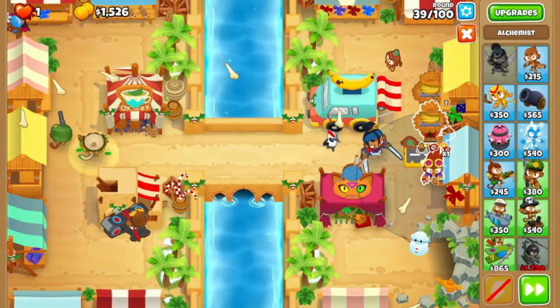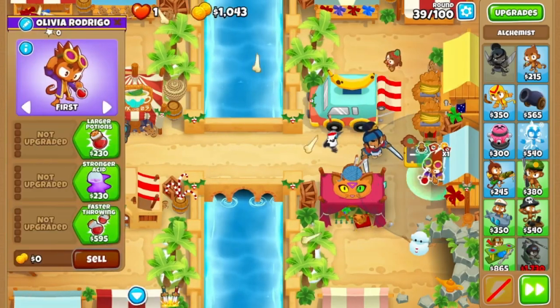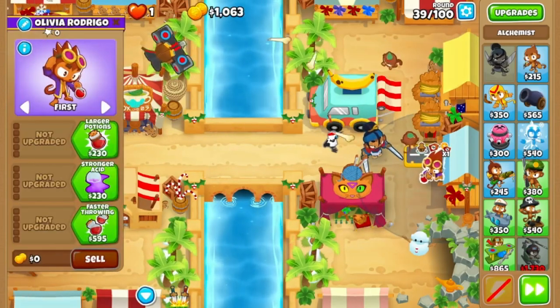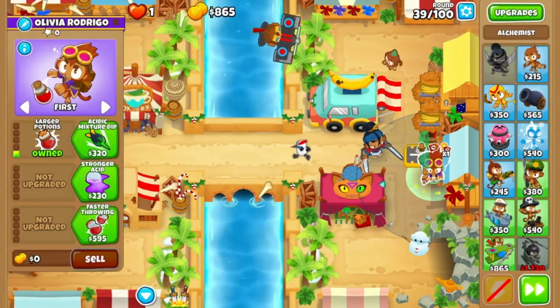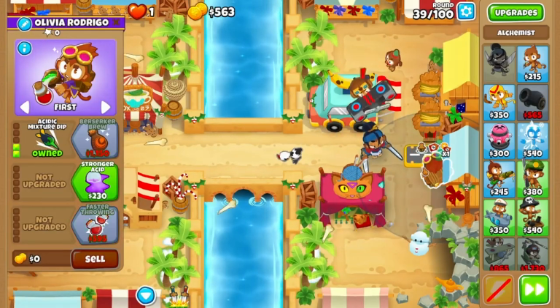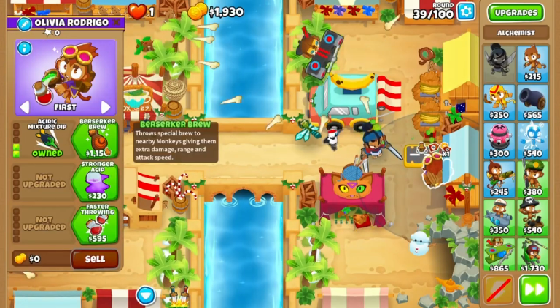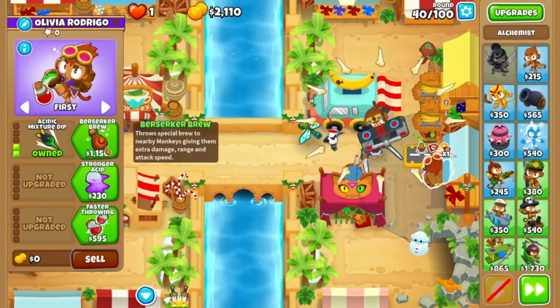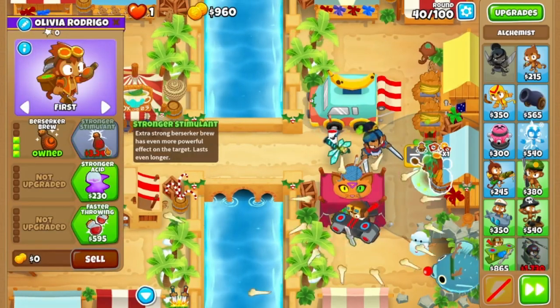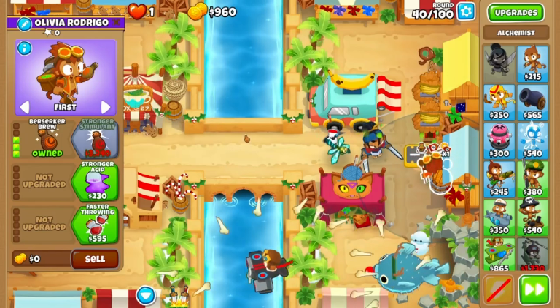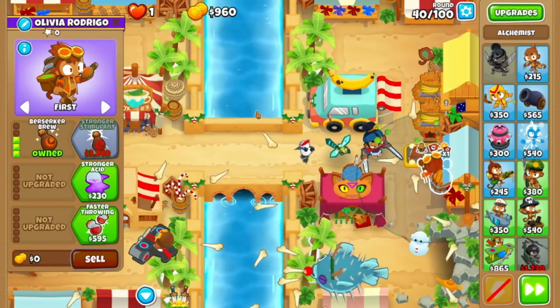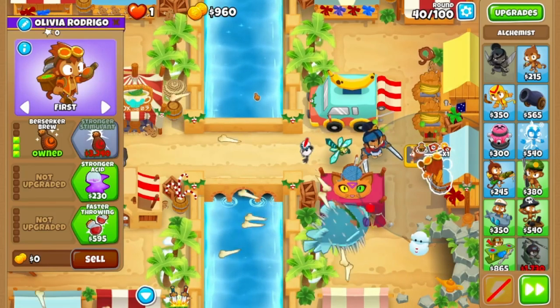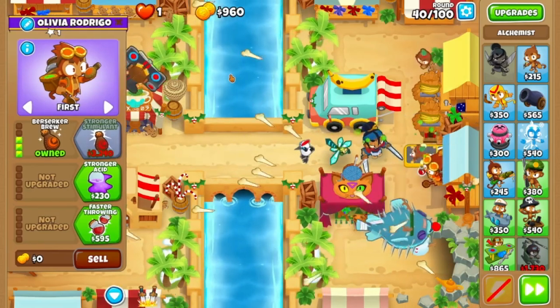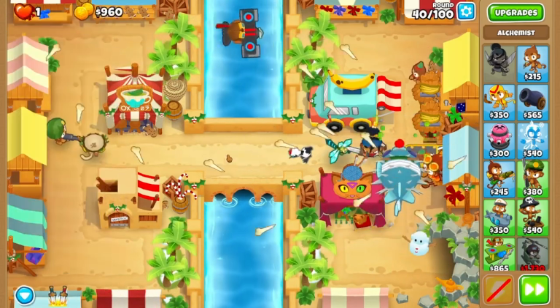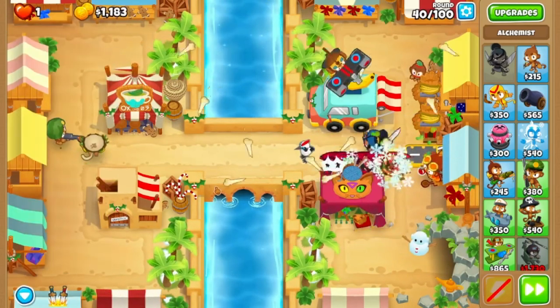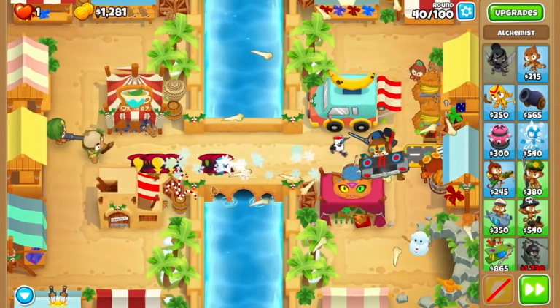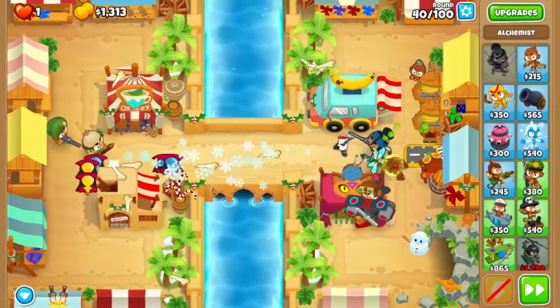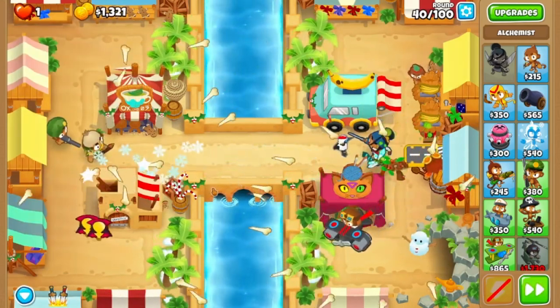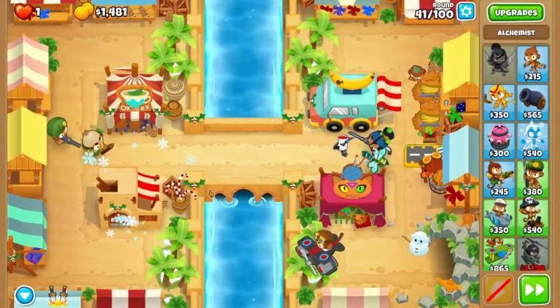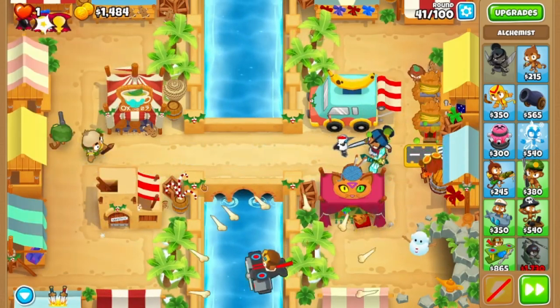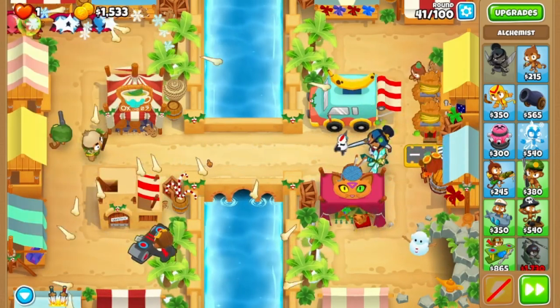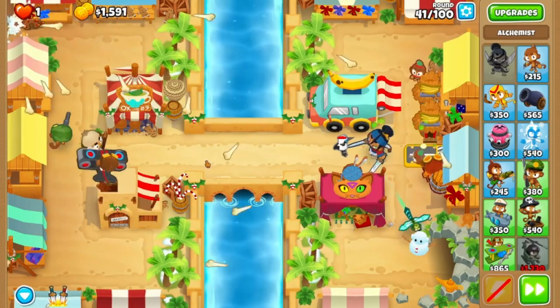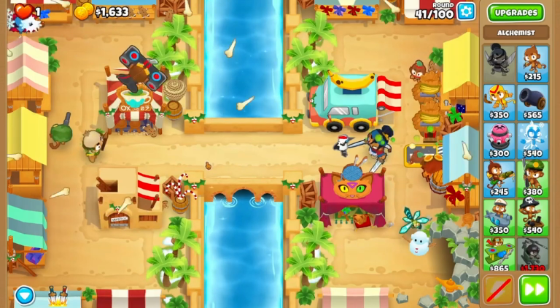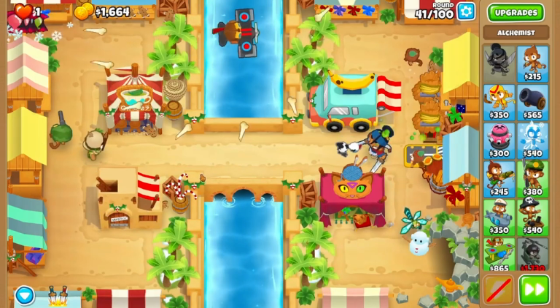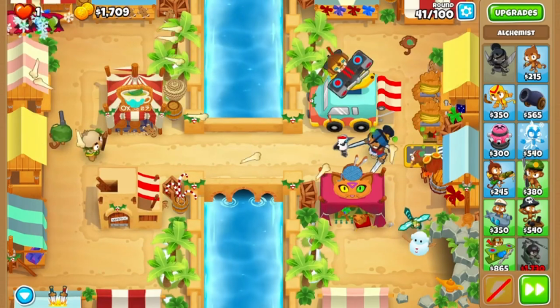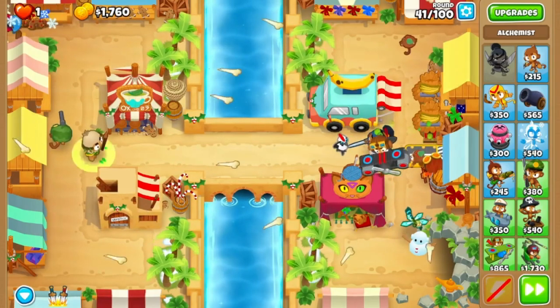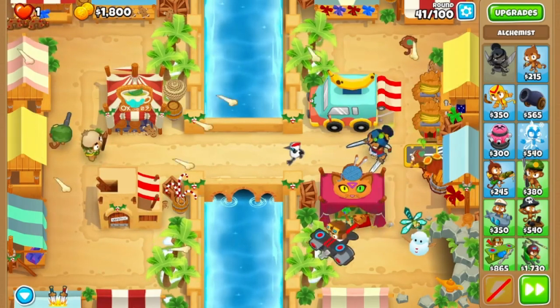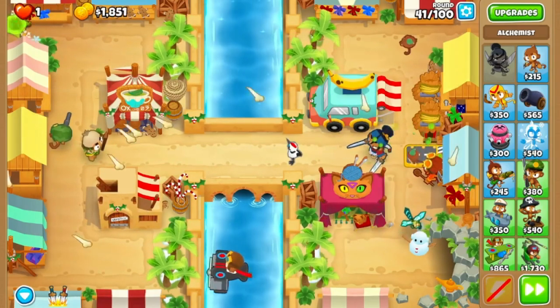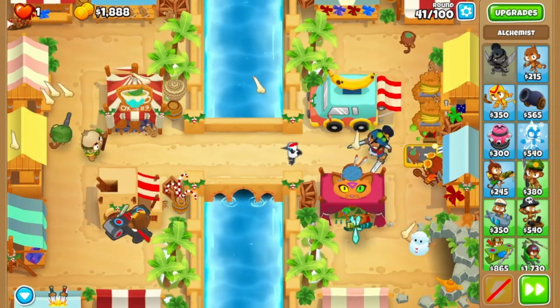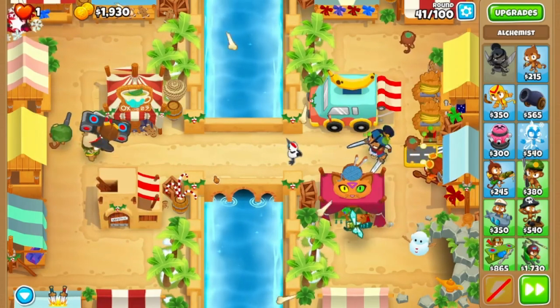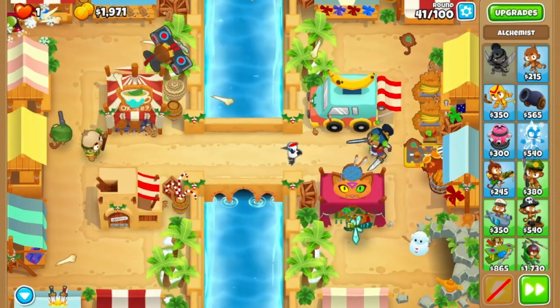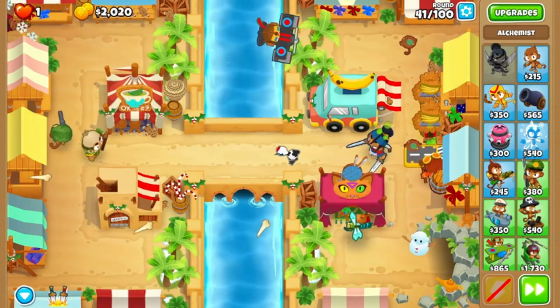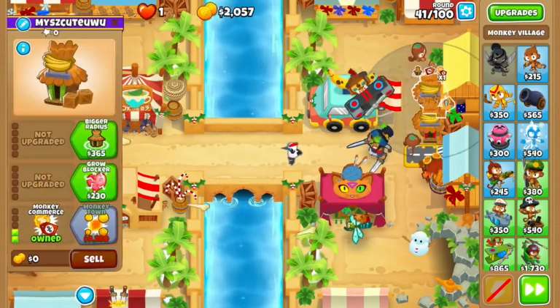Grab an alchemist and upgrade it to 300 before round 40. On round 40 you can leaping sword for safety, but as you see here sometimes you're just lucky and you don't need it. That's my professional advice for today — just get lucky.